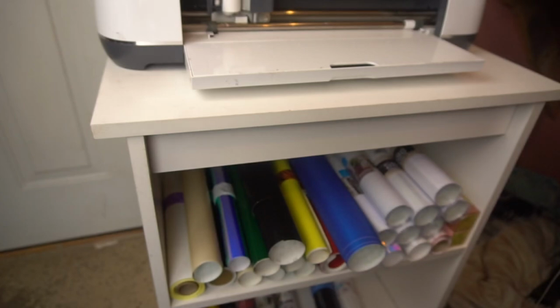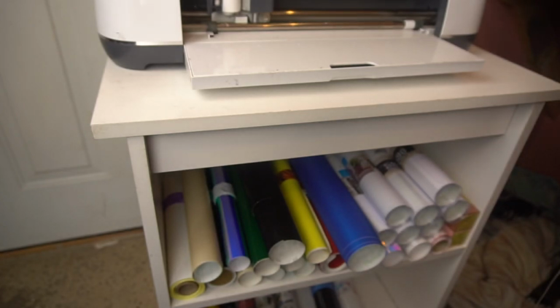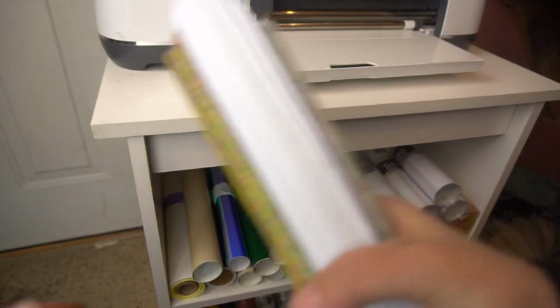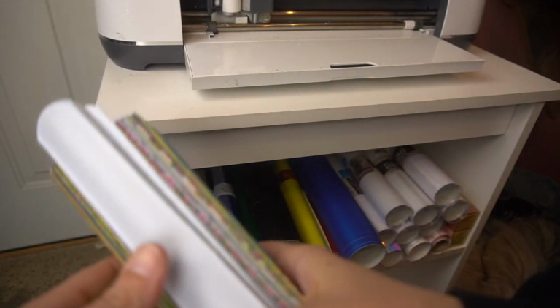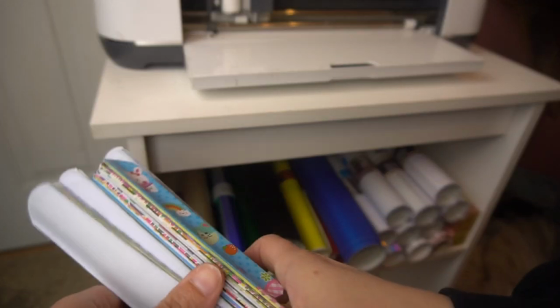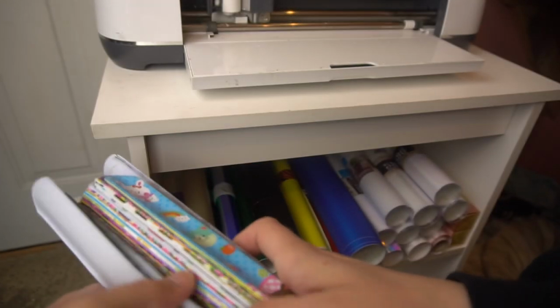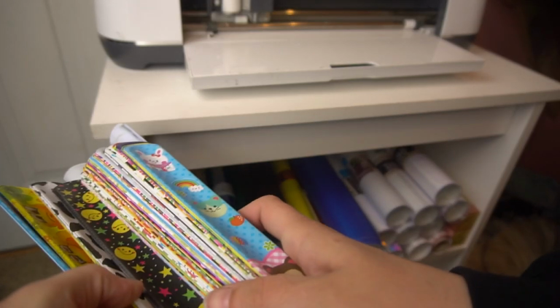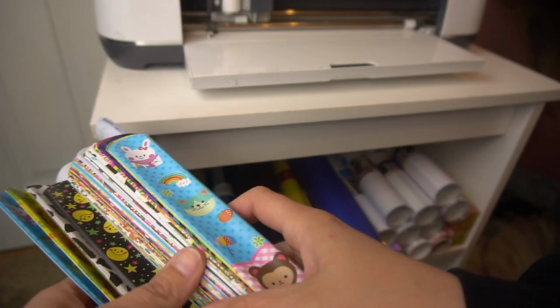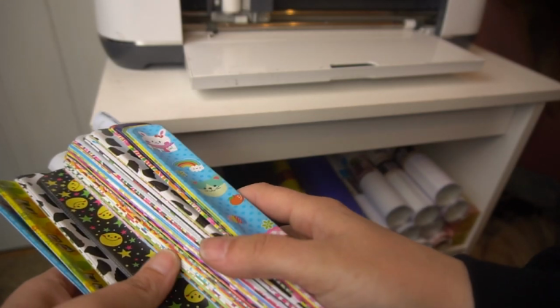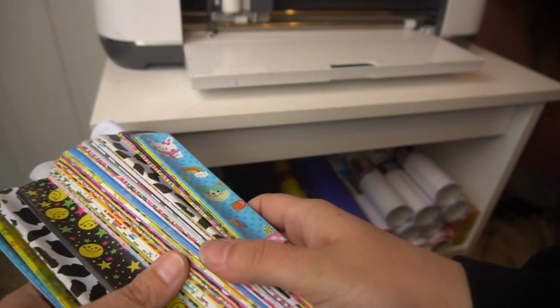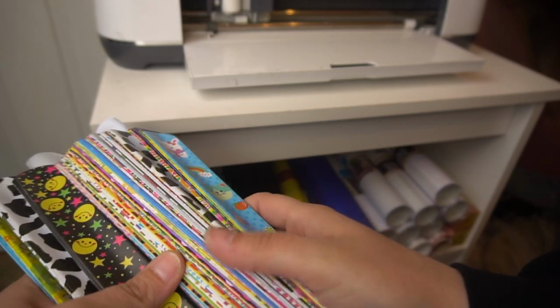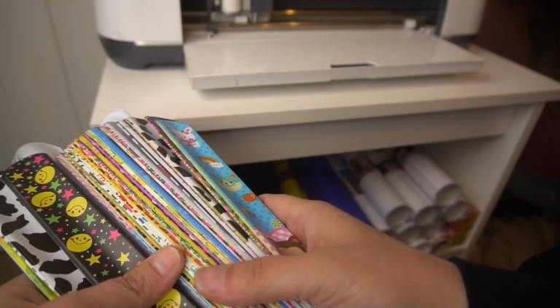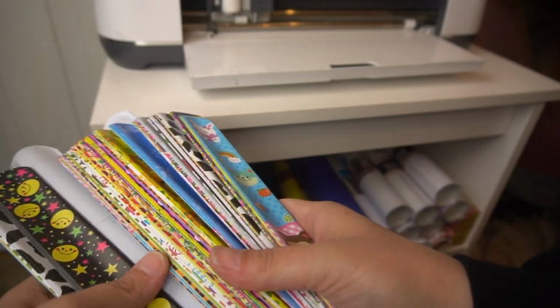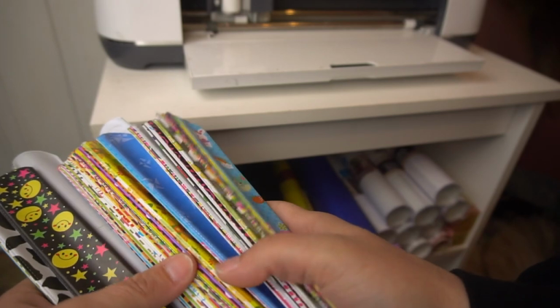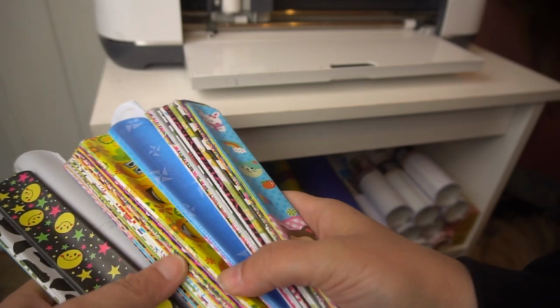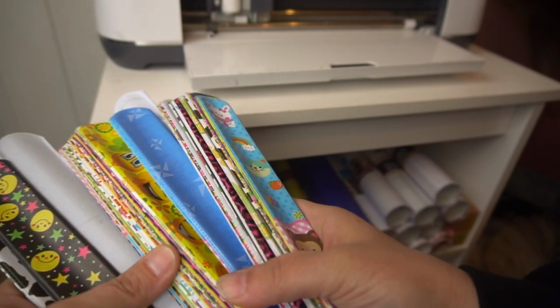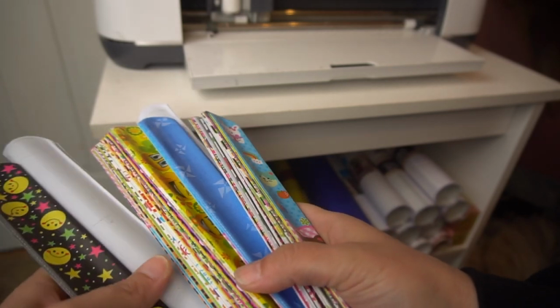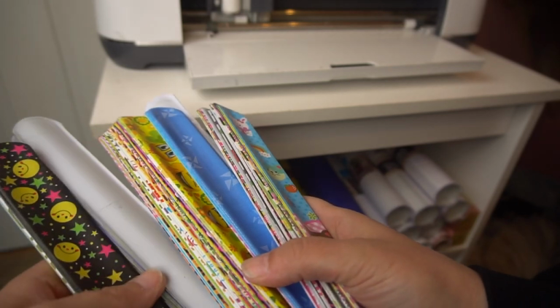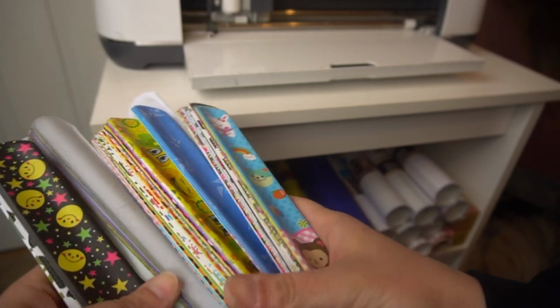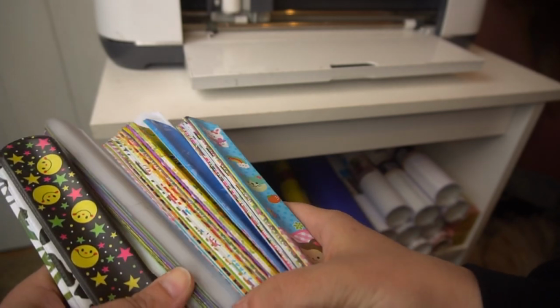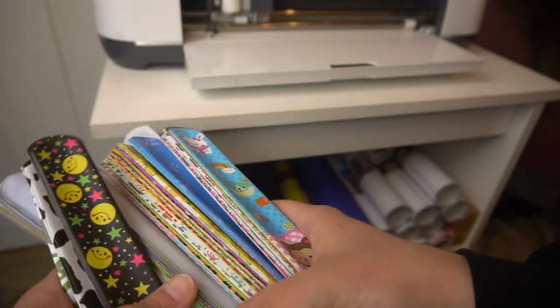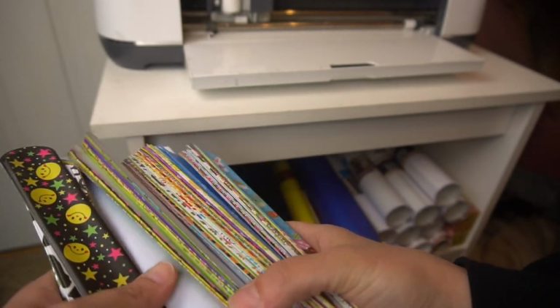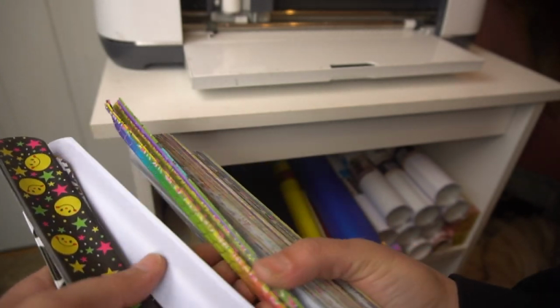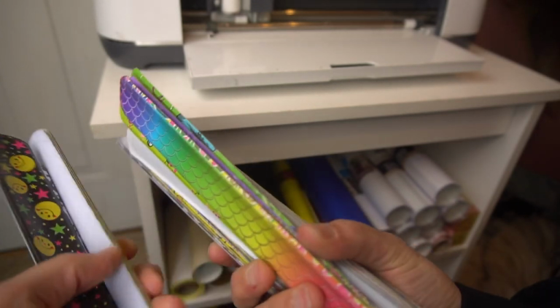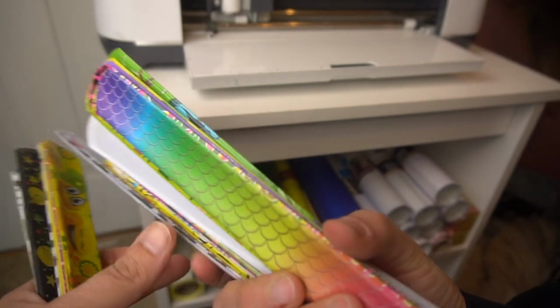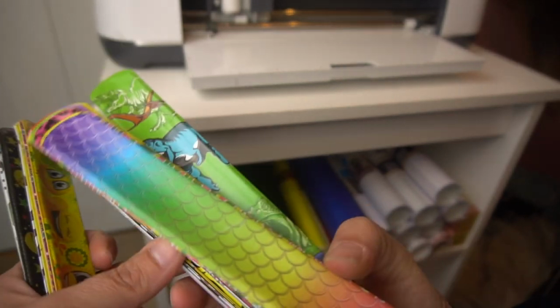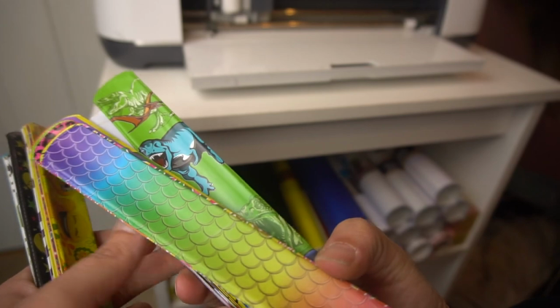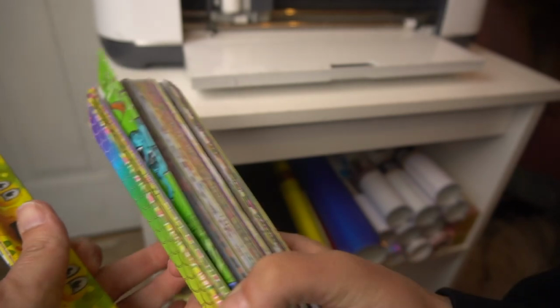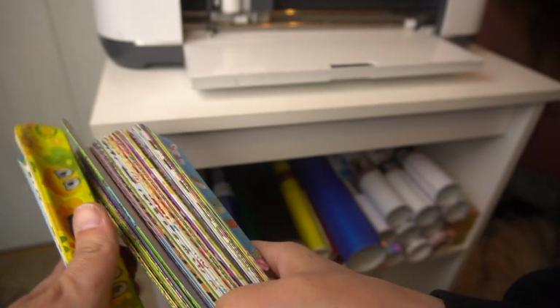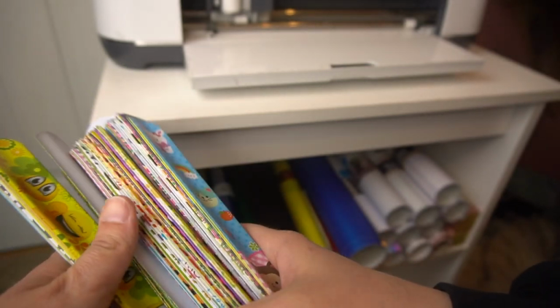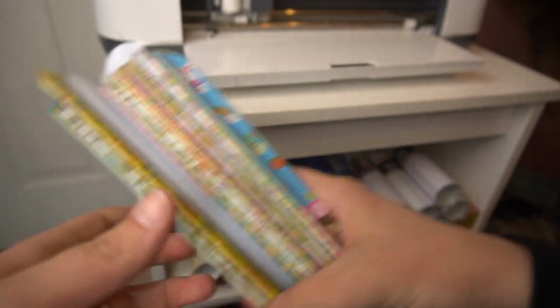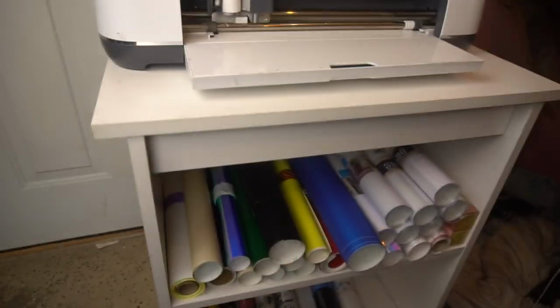Hi guys, my name is Jen and I'm going to talk about these slap bracelets really quick. If you are a crafter, these will definitely come in handy. They come in a hundred pieces and there are 30 different designs. I'm going to show you what I do with mine really quick.